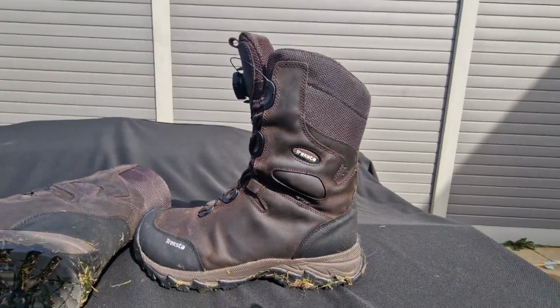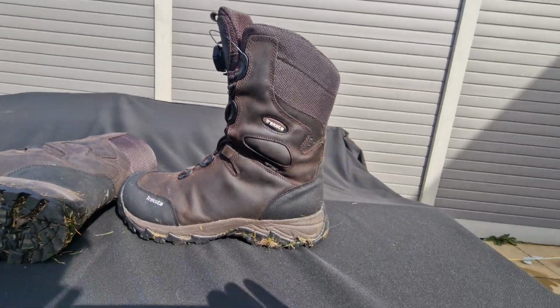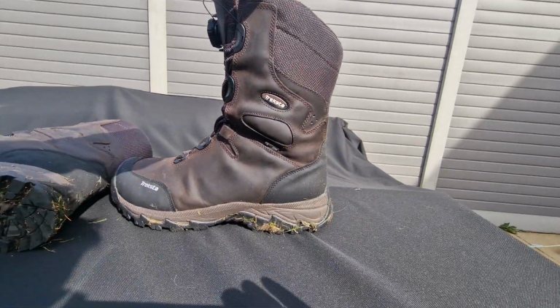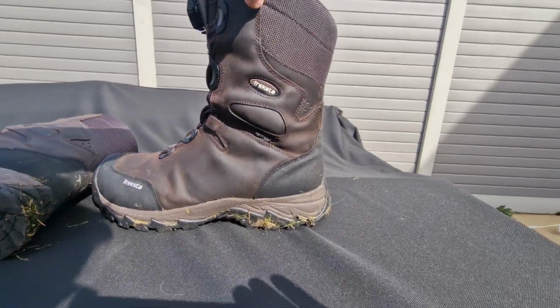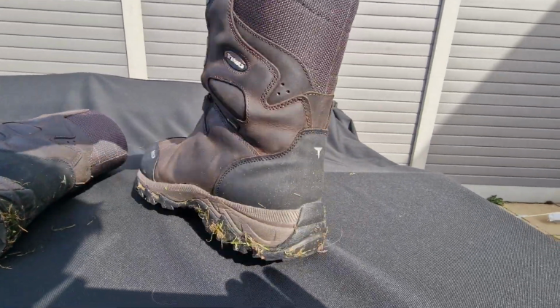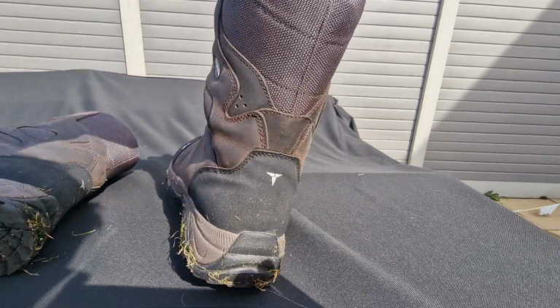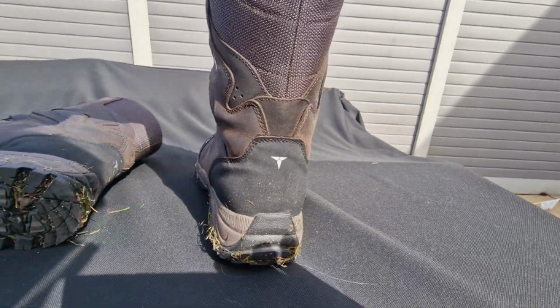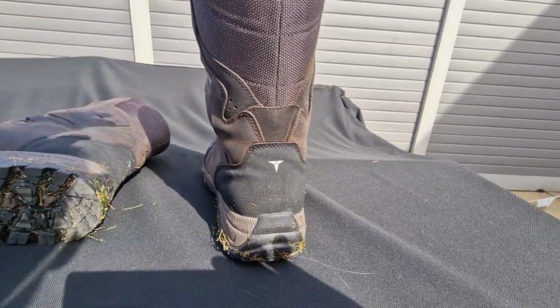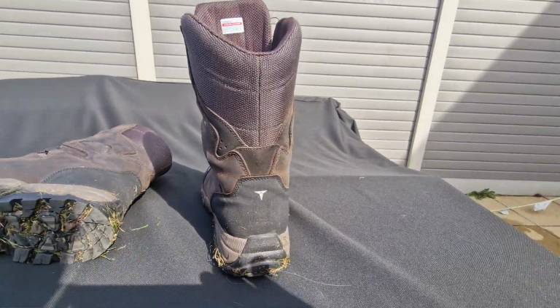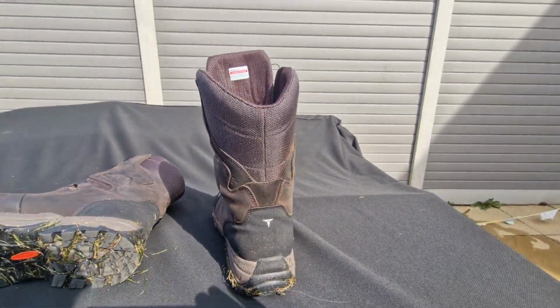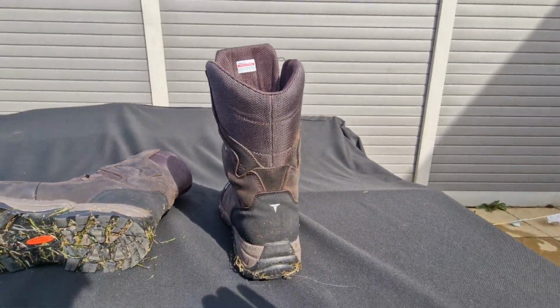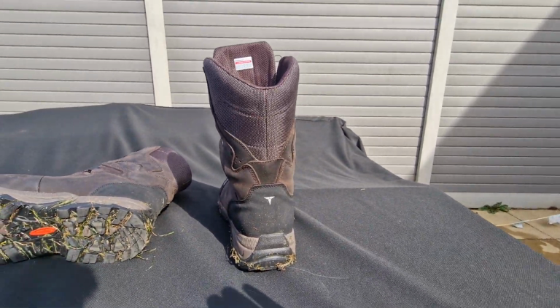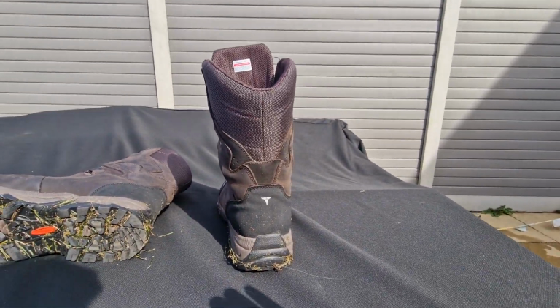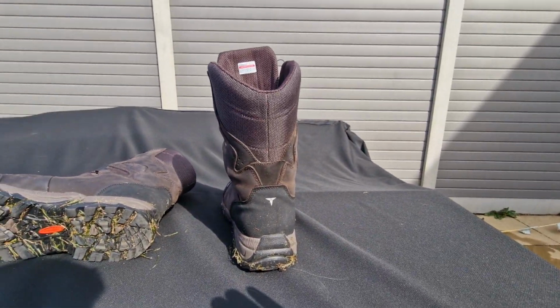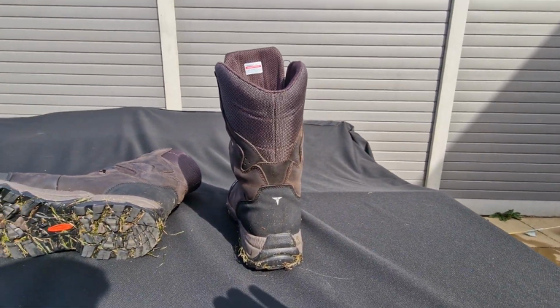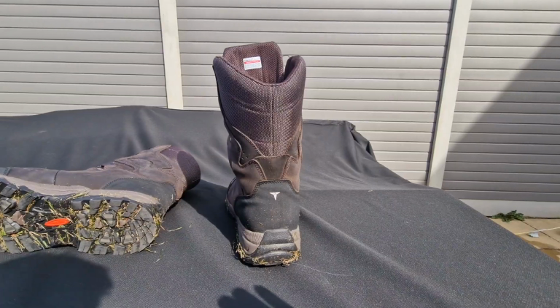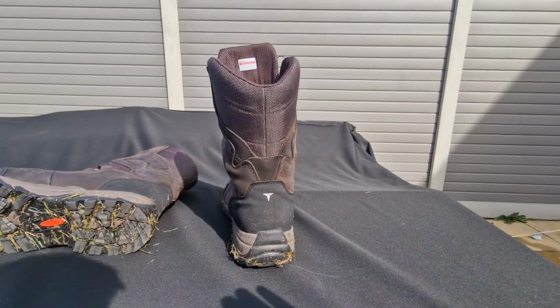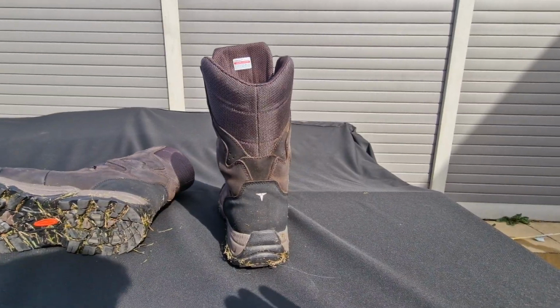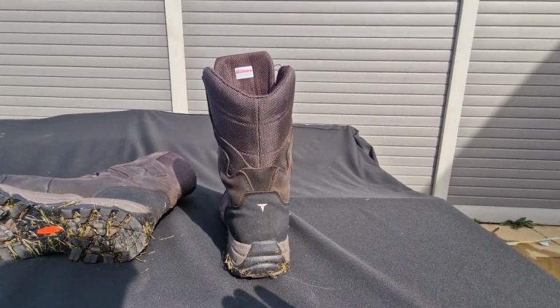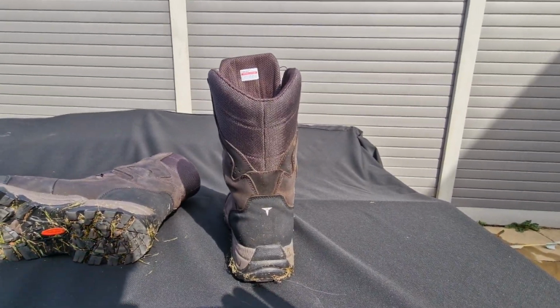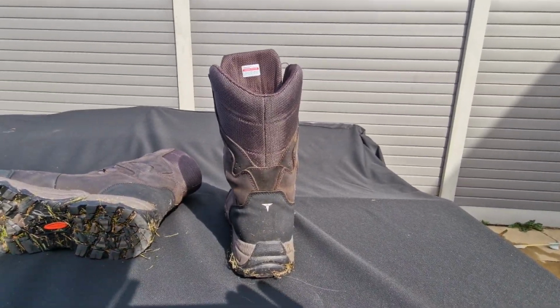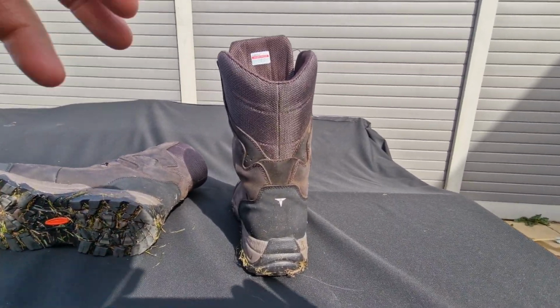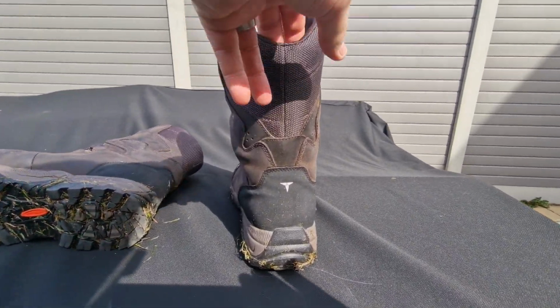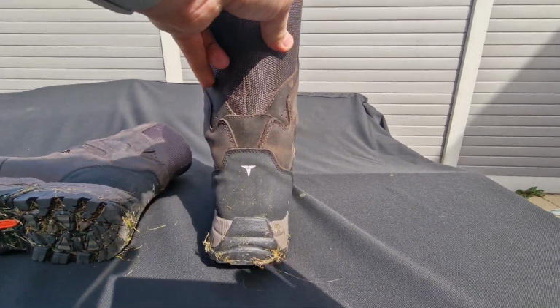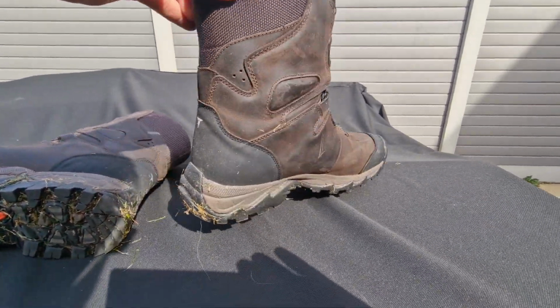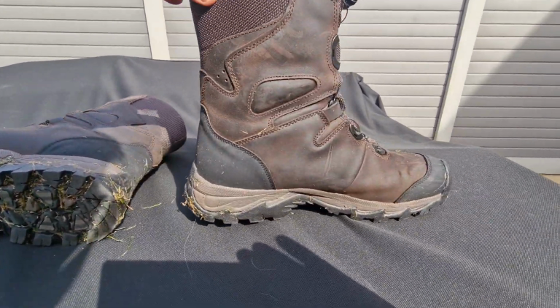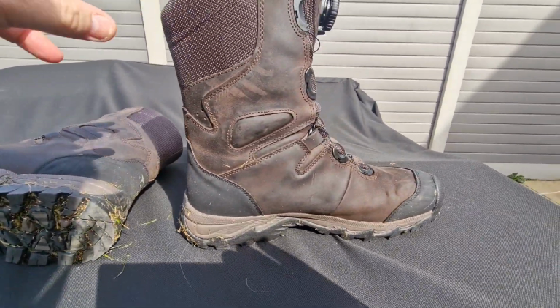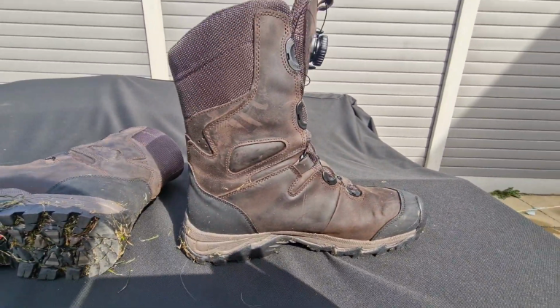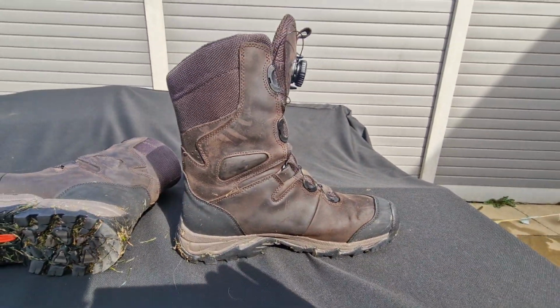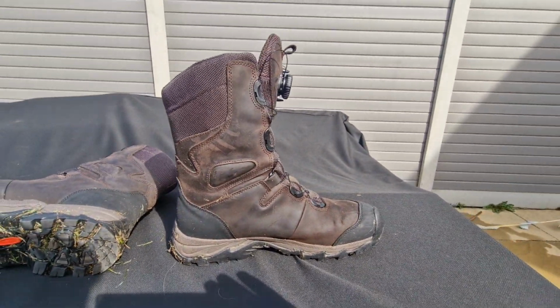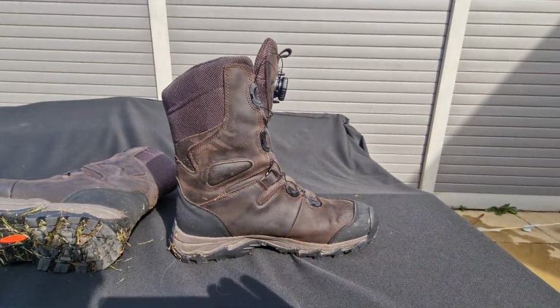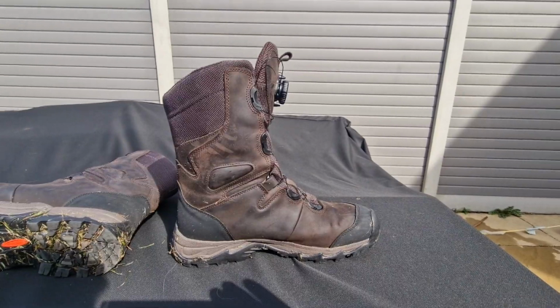I've had these boots just over a week now and I've probably walked 50 to 60 miles in them — no bedding in needed, ultimate comfort.